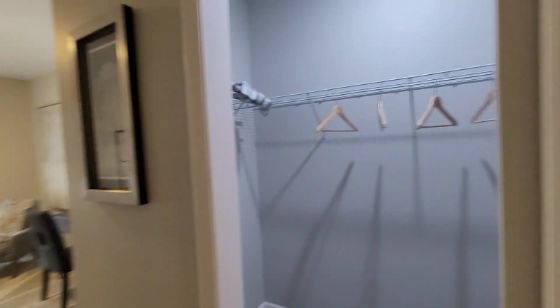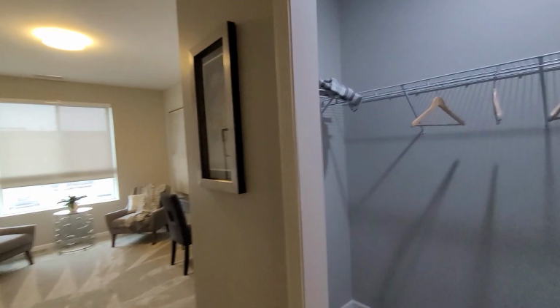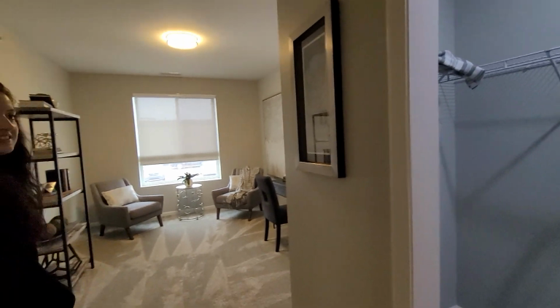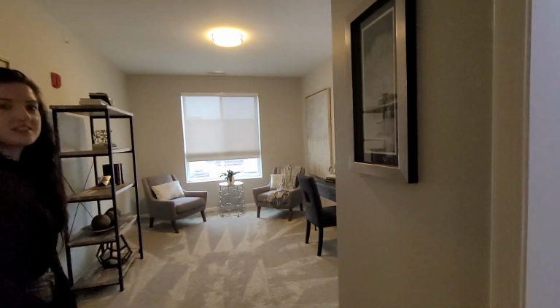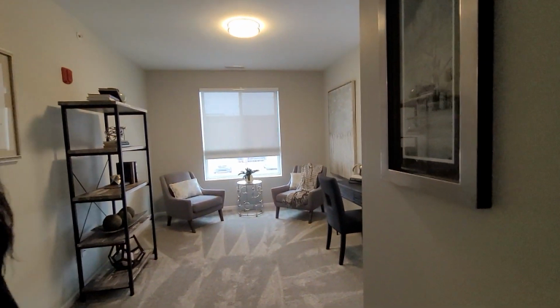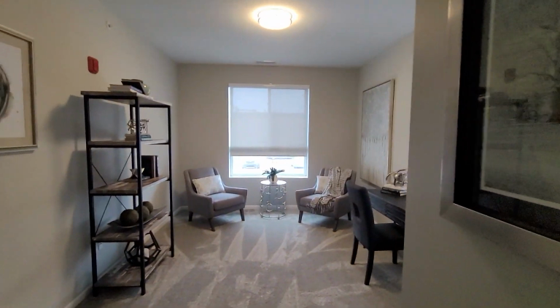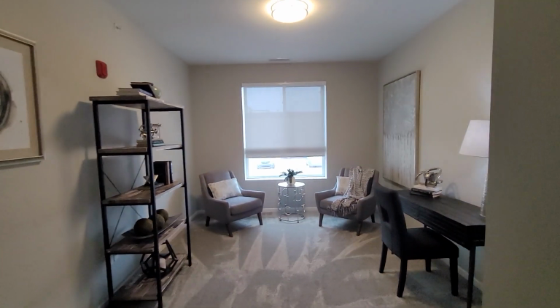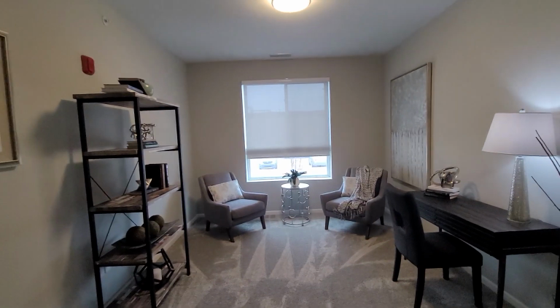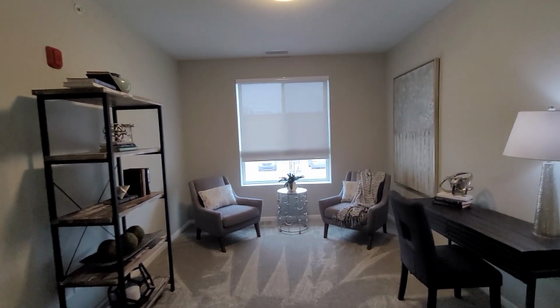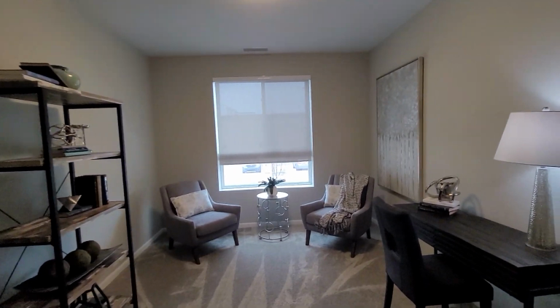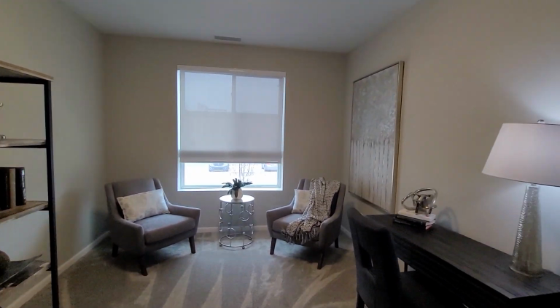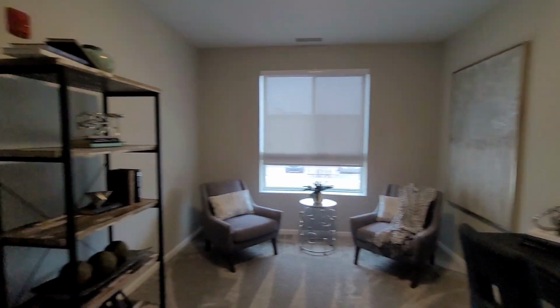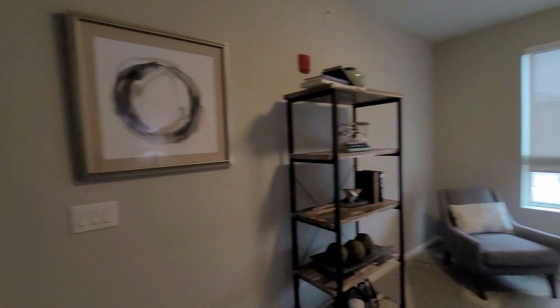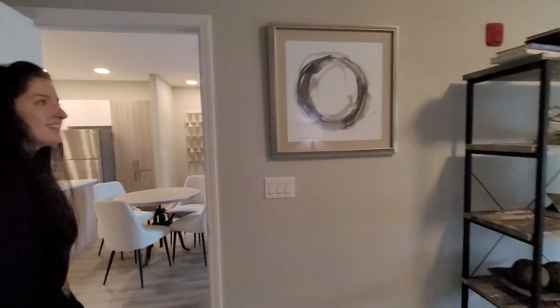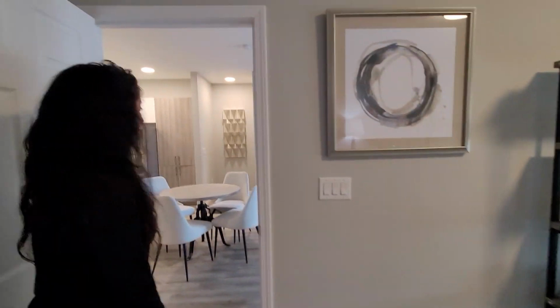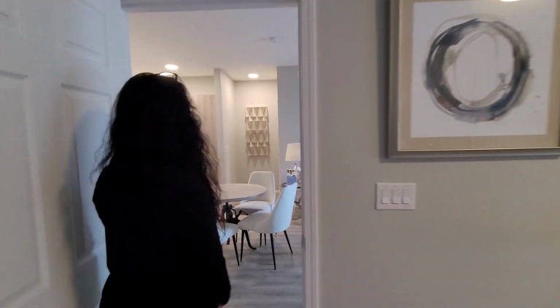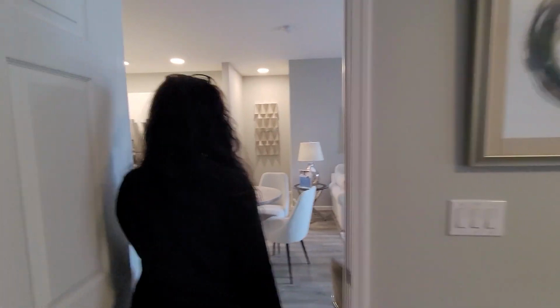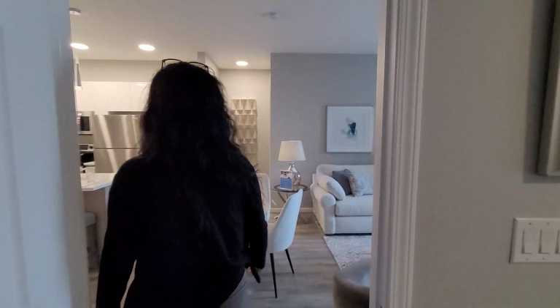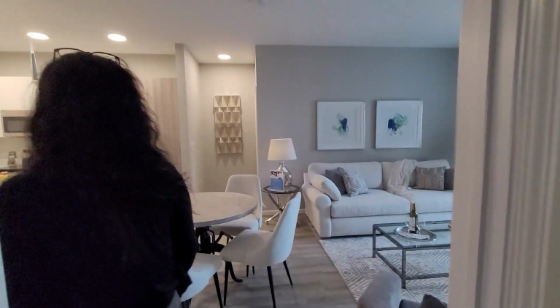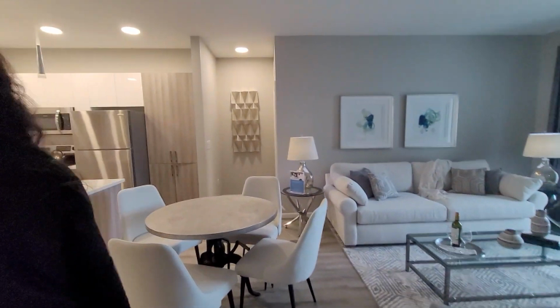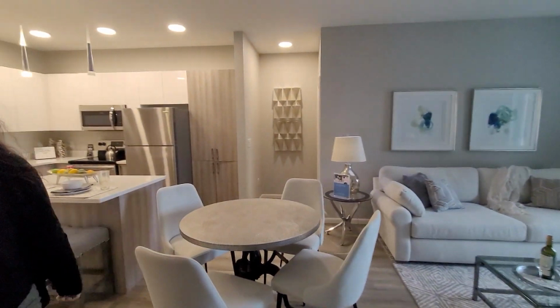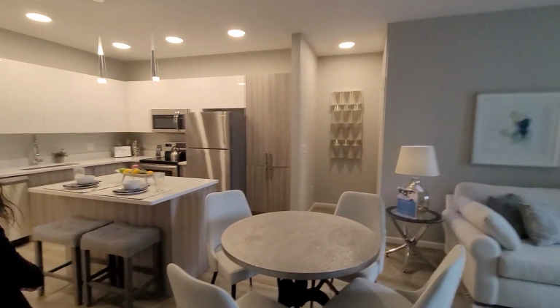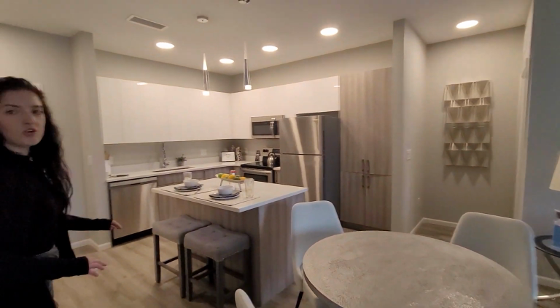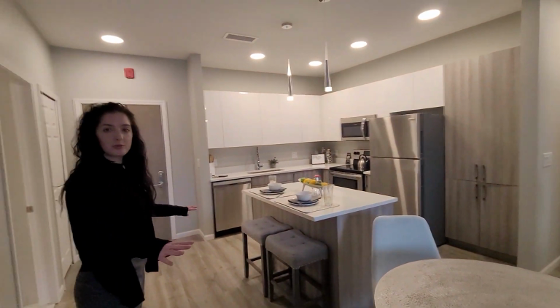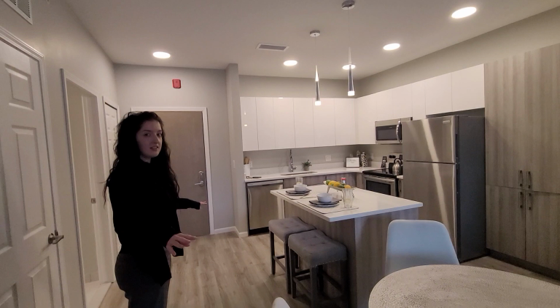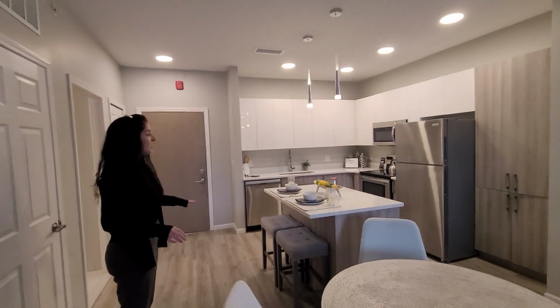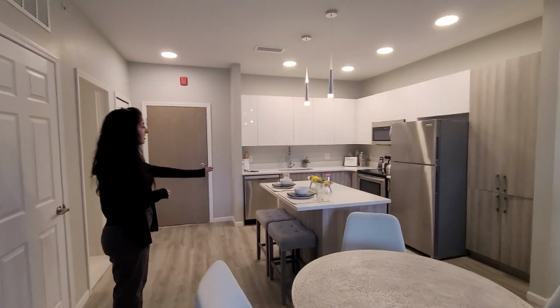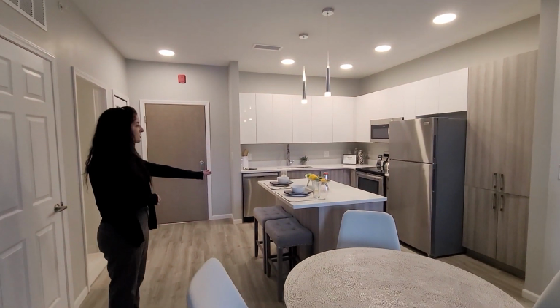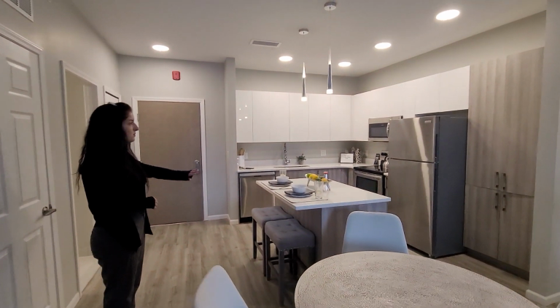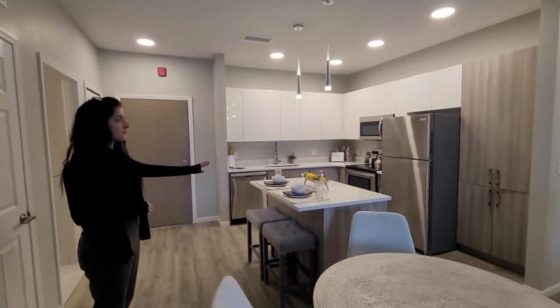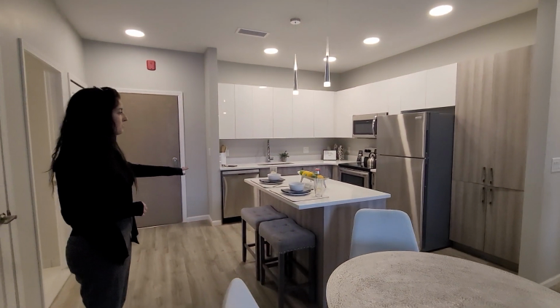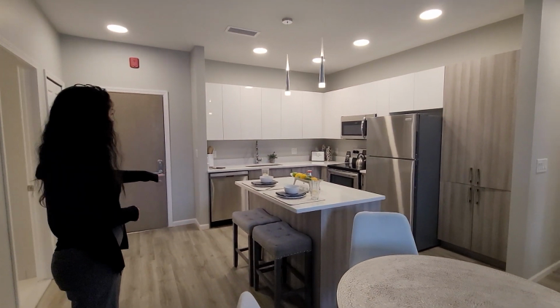The ceiling is pretty high — about nine foot ceiling. All of our homes have very high ceilings. Wonderful. We're moving back into the living space. It is an open floor plan.